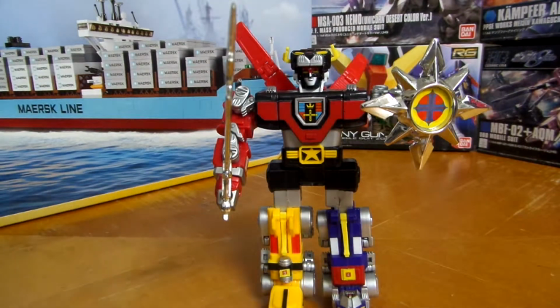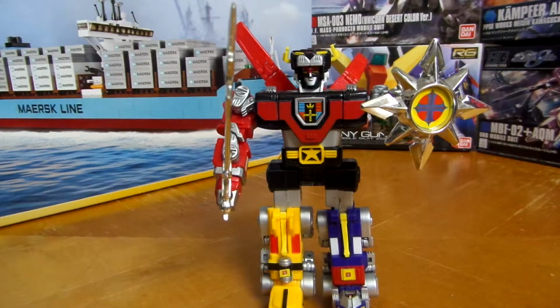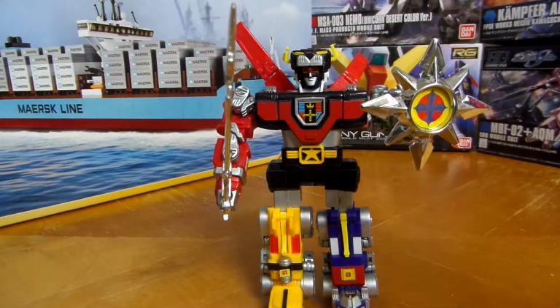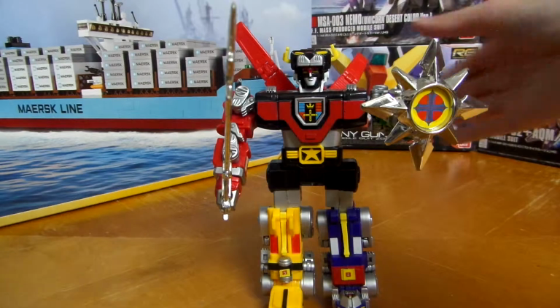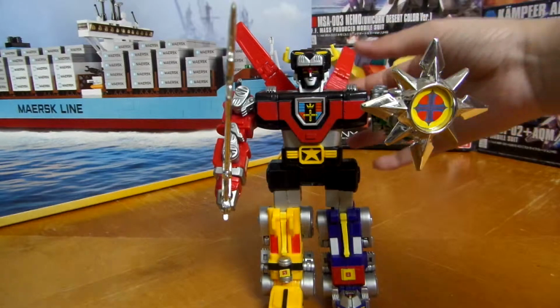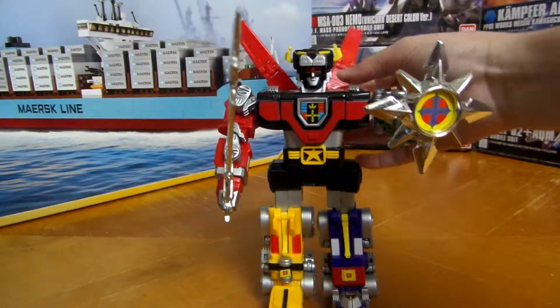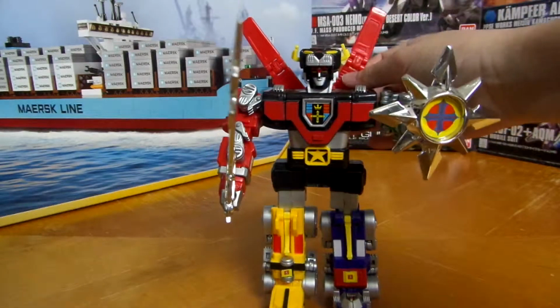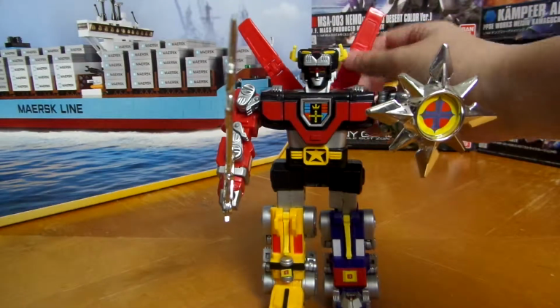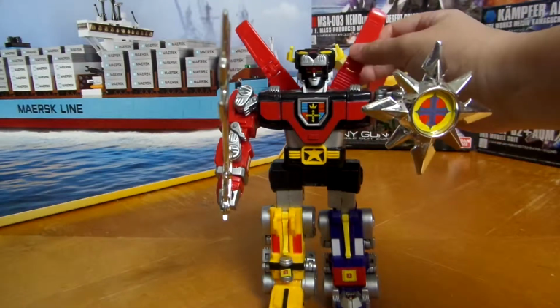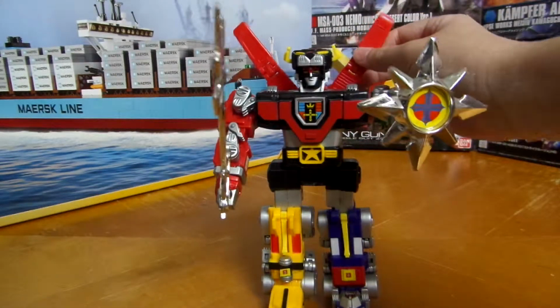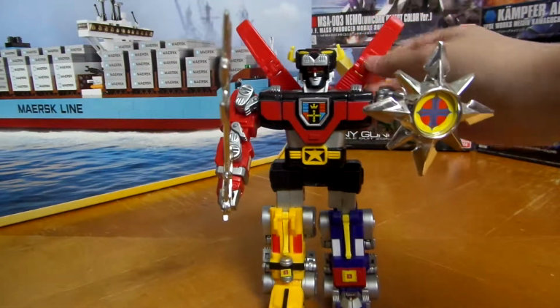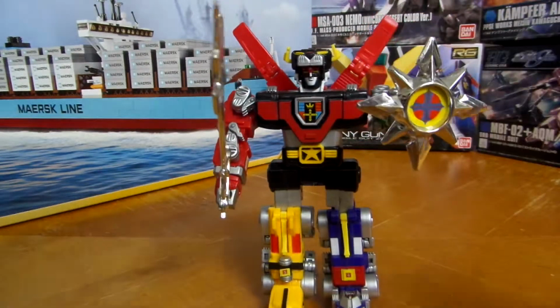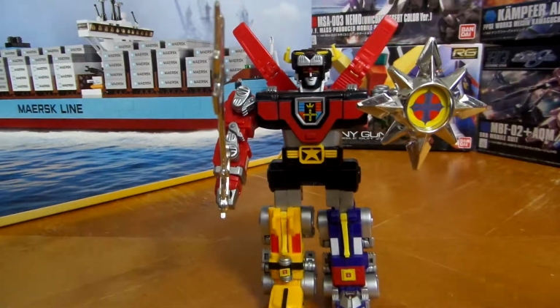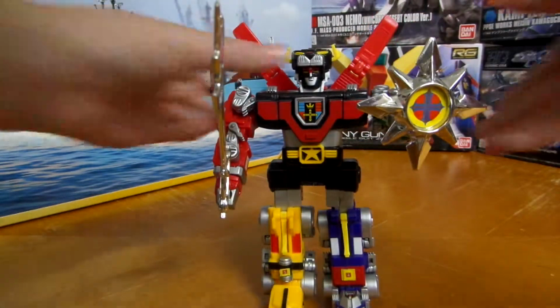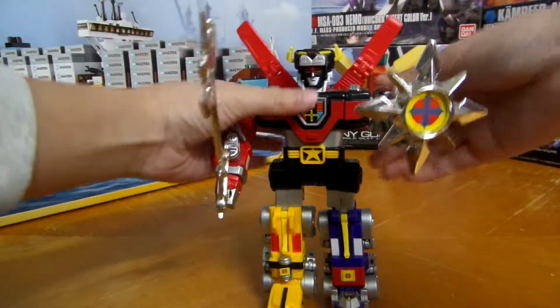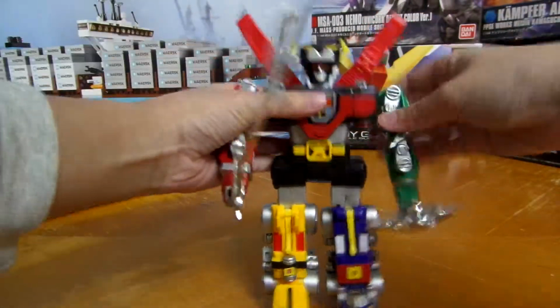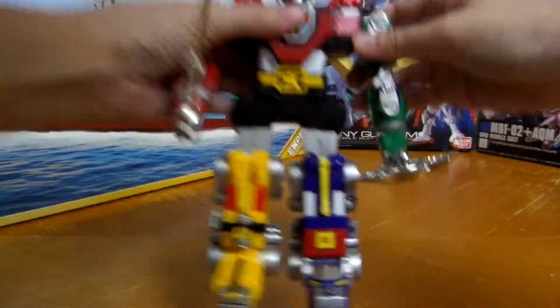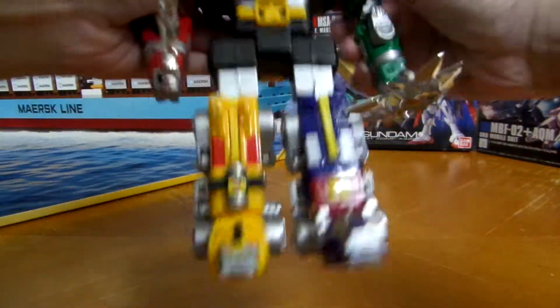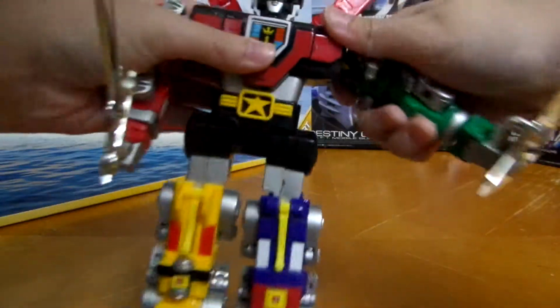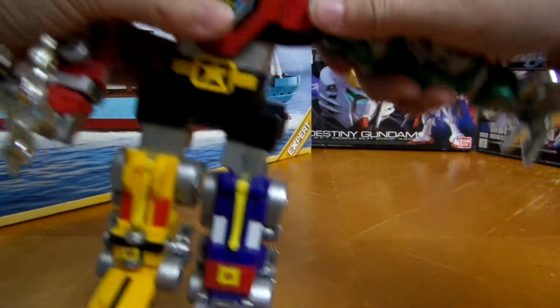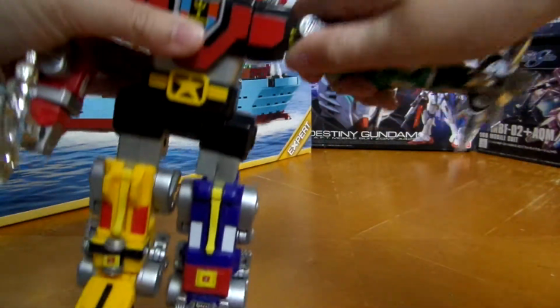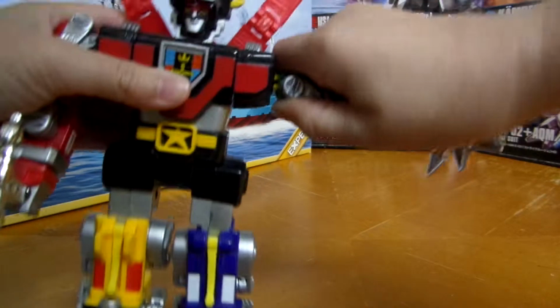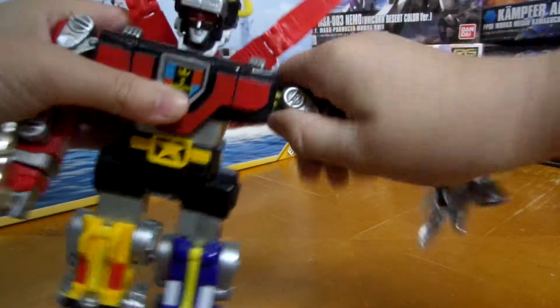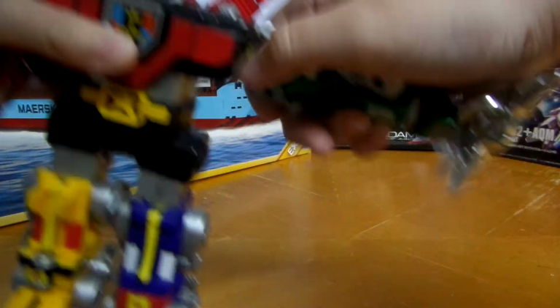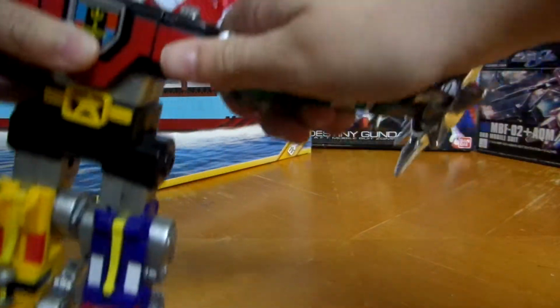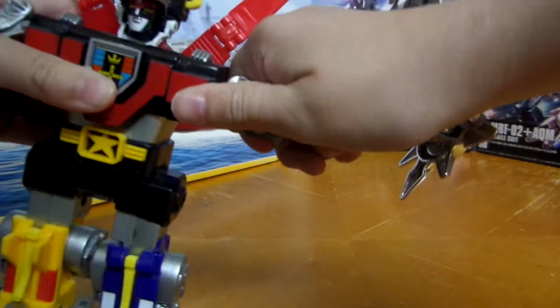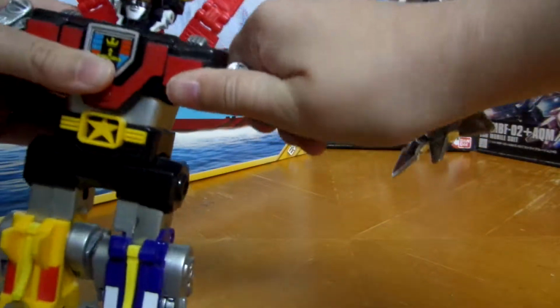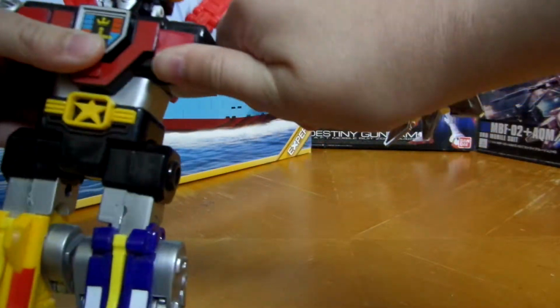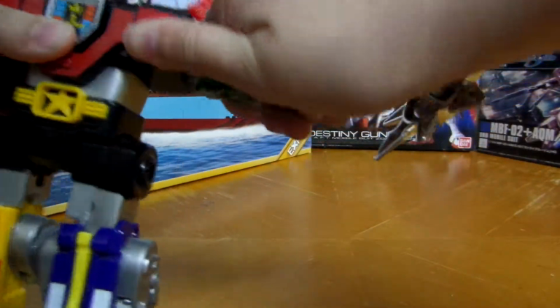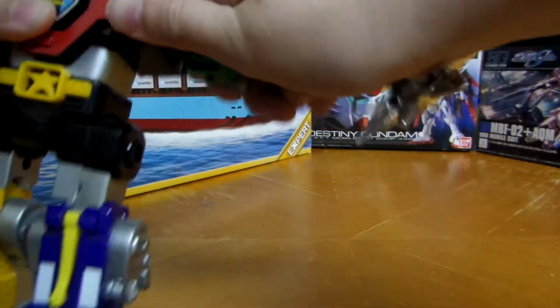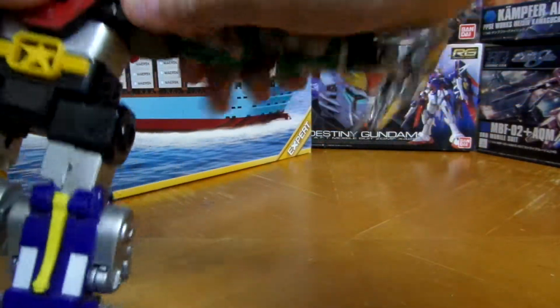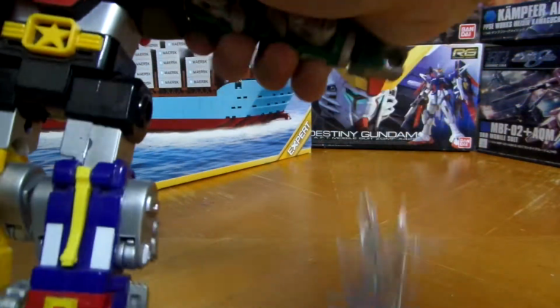I have him set up right here, and let's just take him apart to review the individual parts.